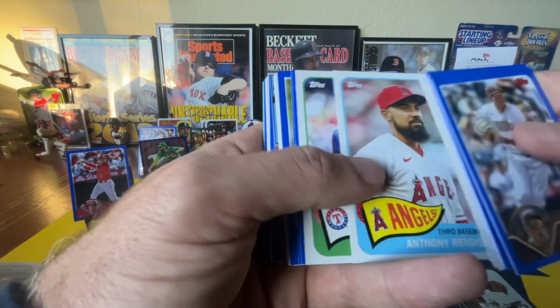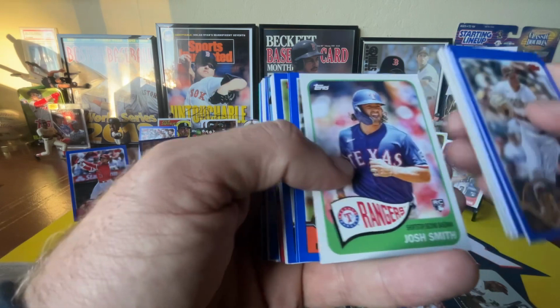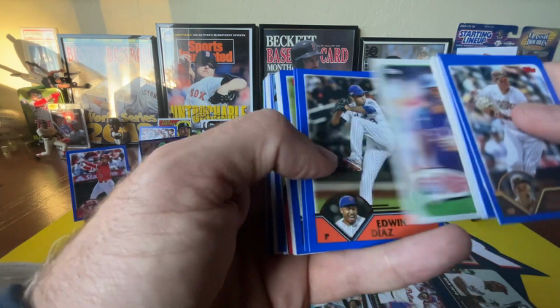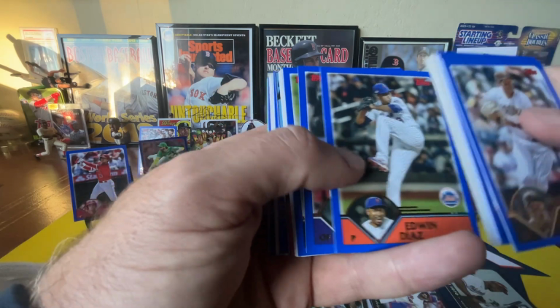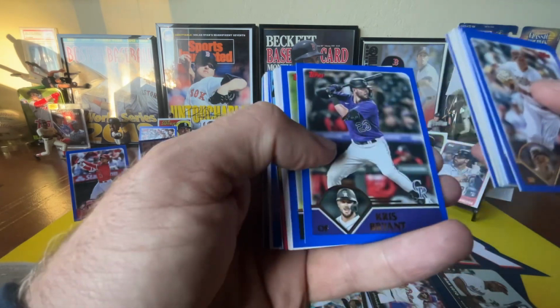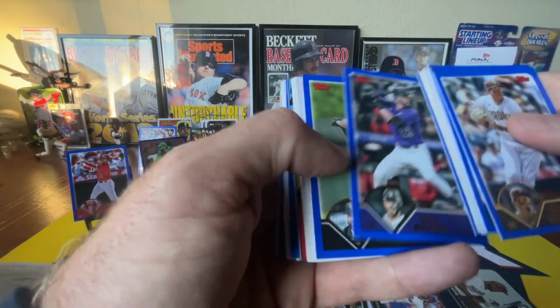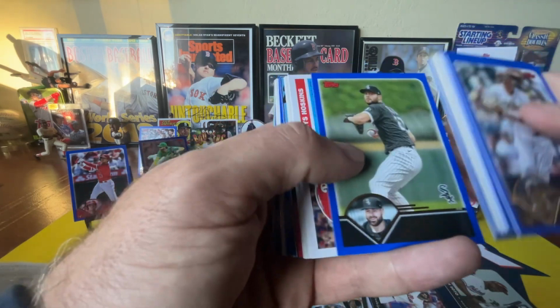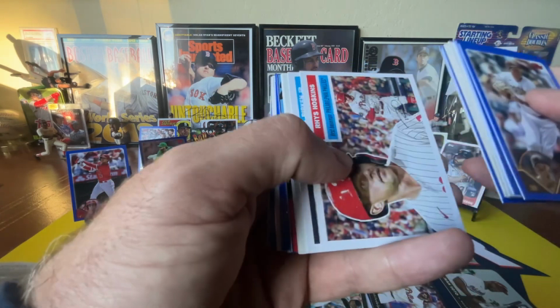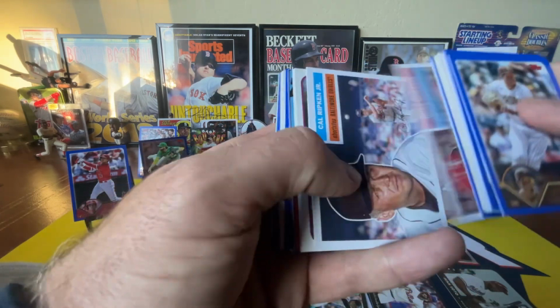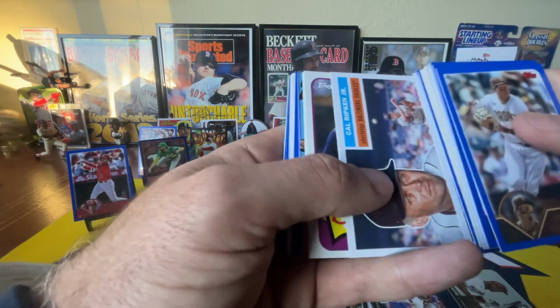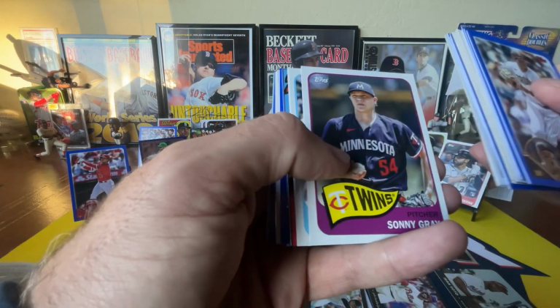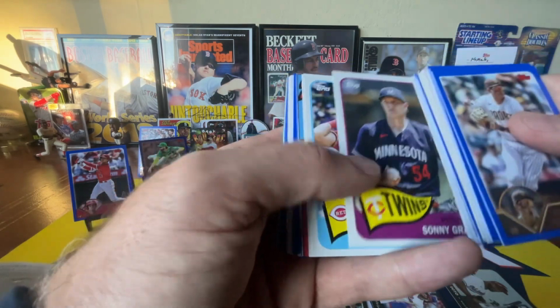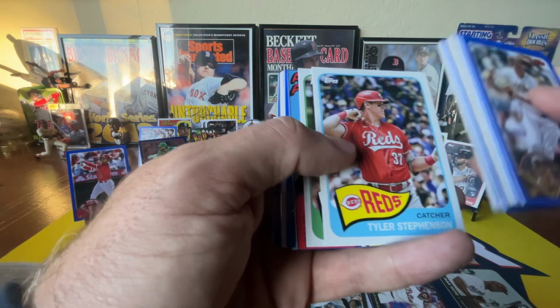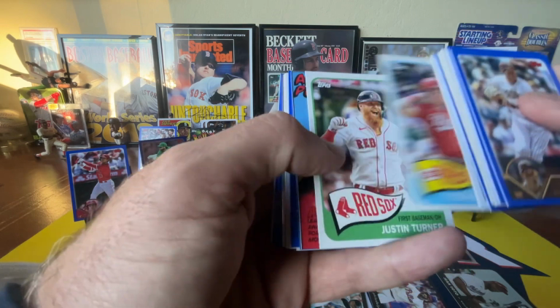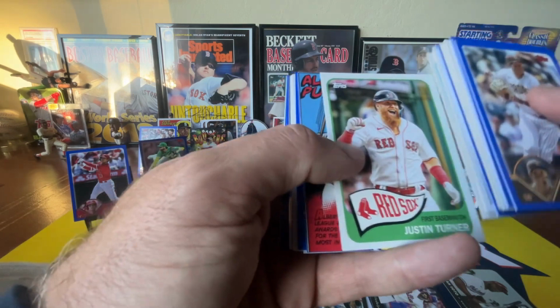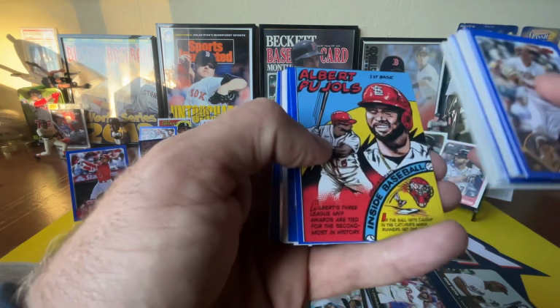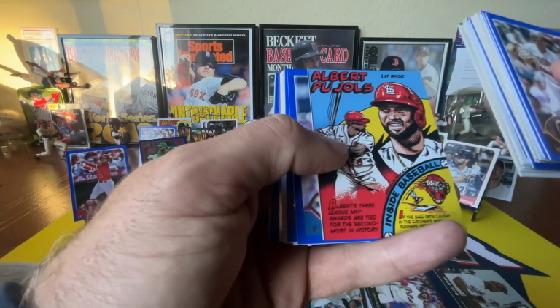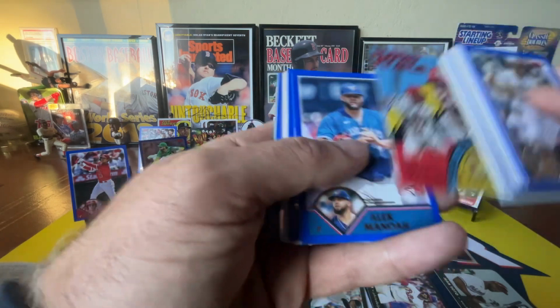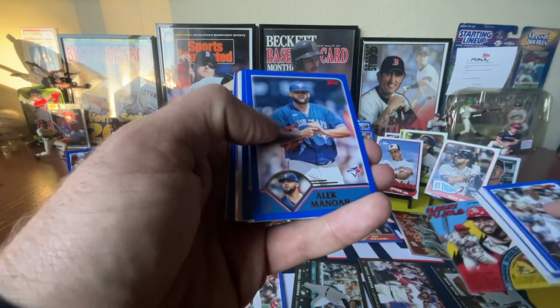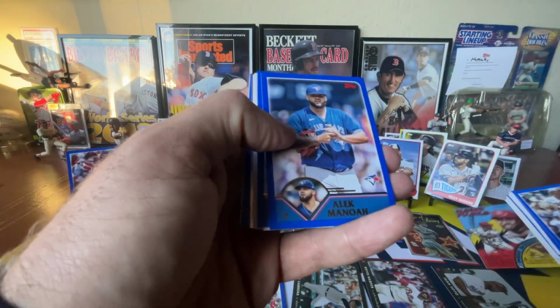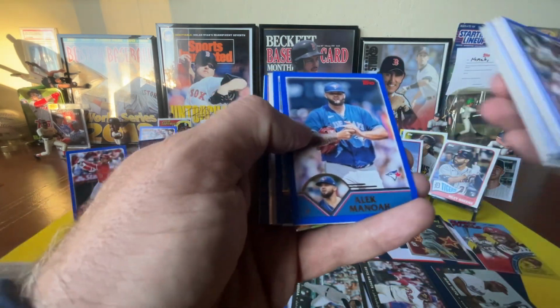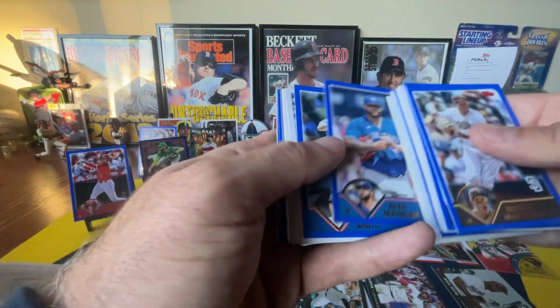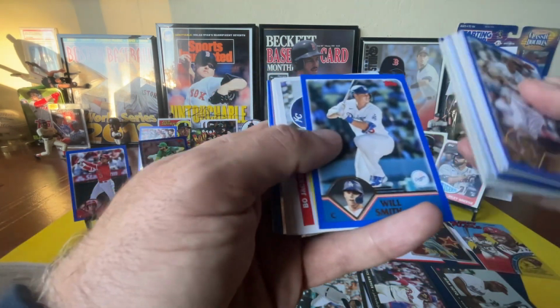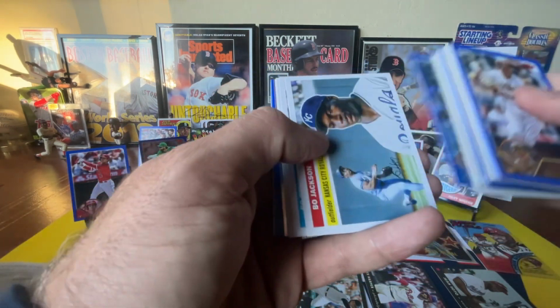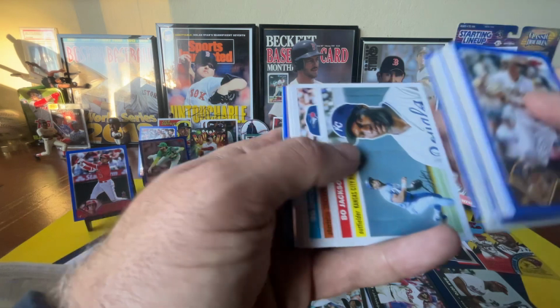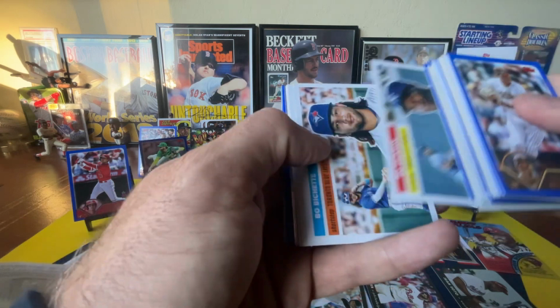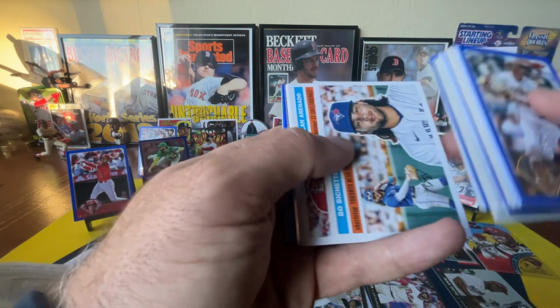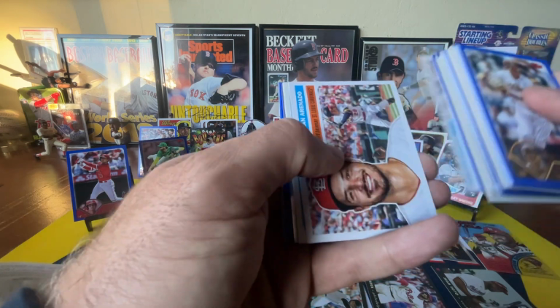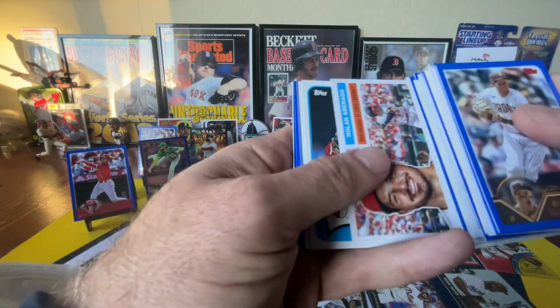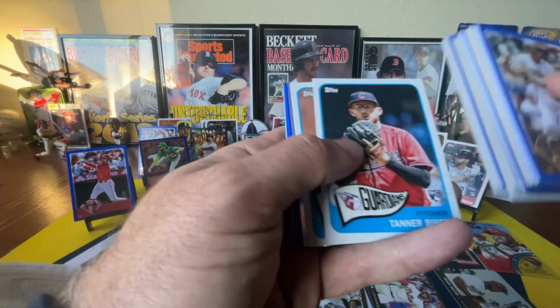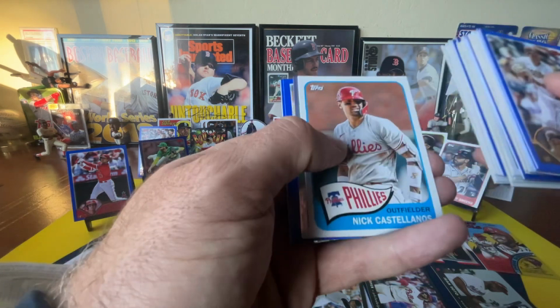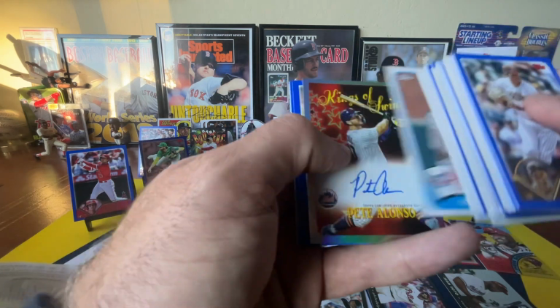If you're enjoying the video, and if you enjoy my videos in general, please consider subscribing to the channel. We'd love to add you to the Noma Army of Champions. Pujols insert — what a fun rip. What a fun rip. This has been awesome.